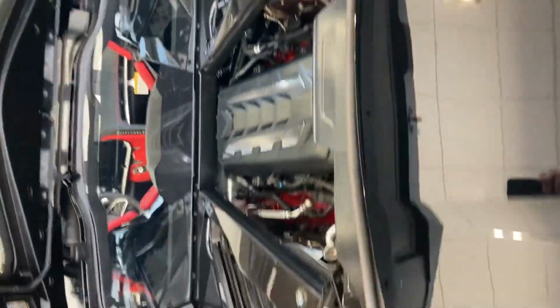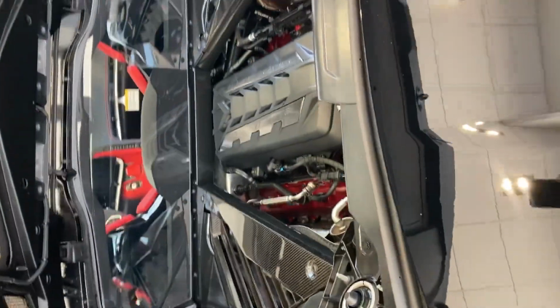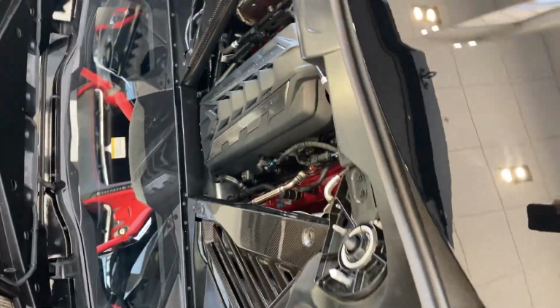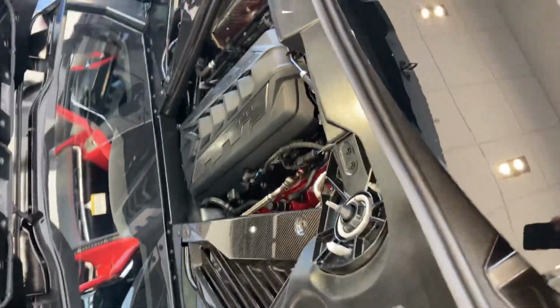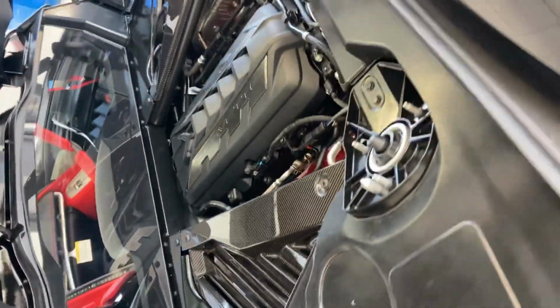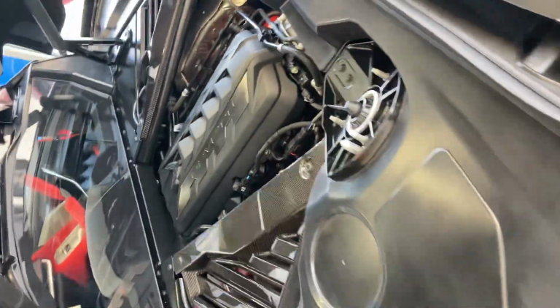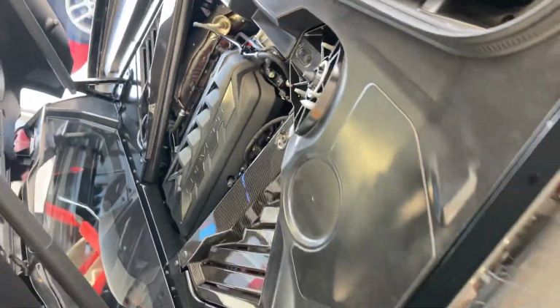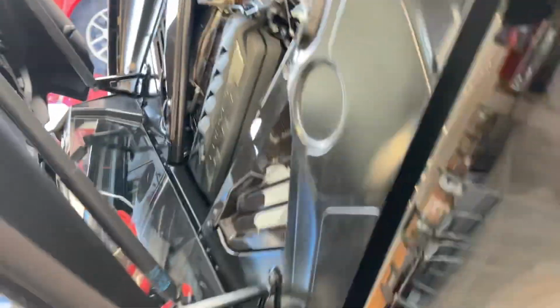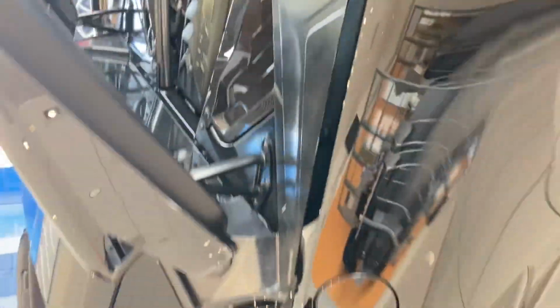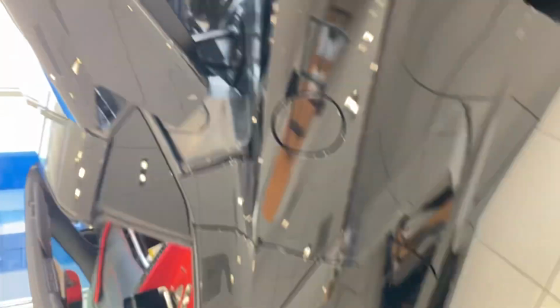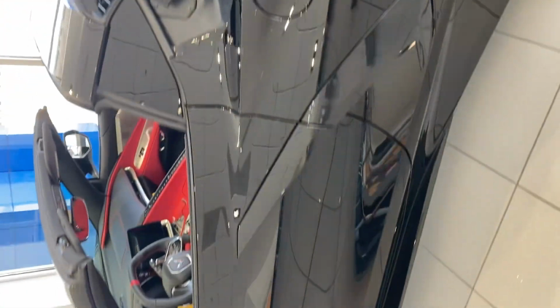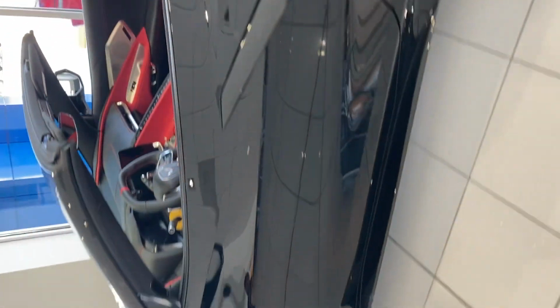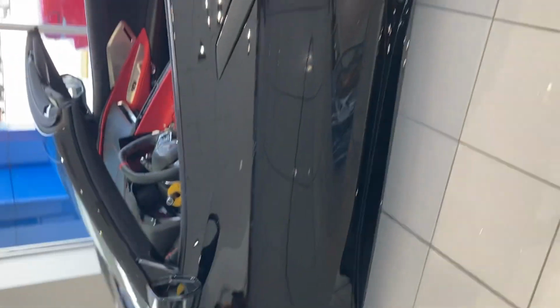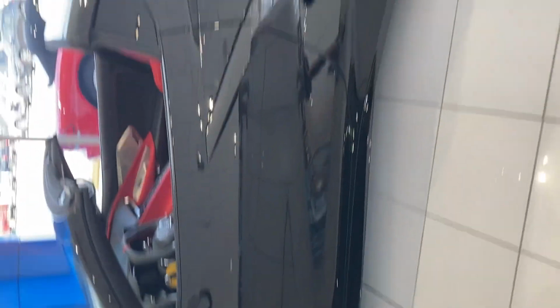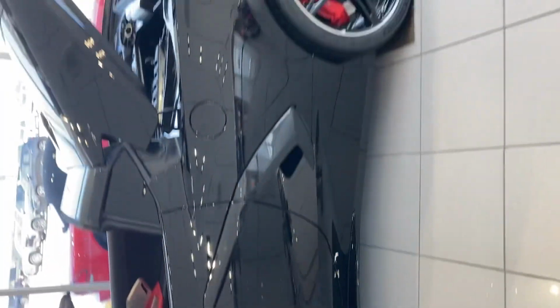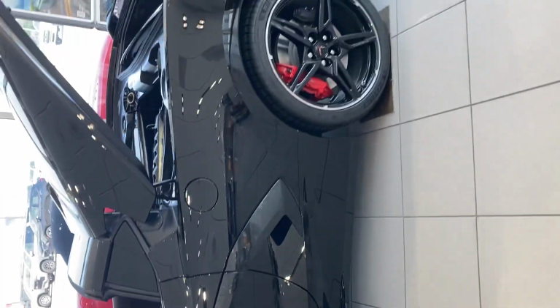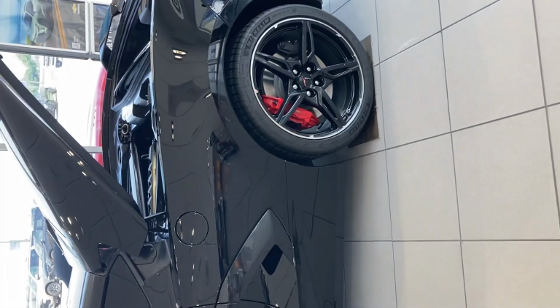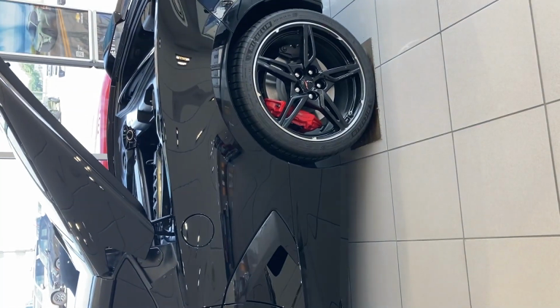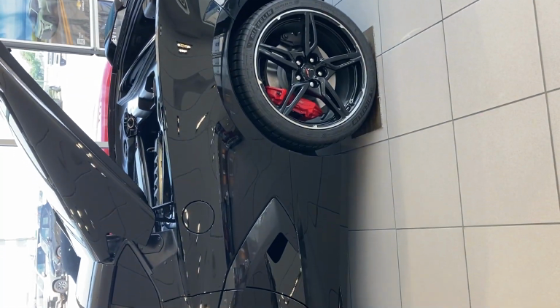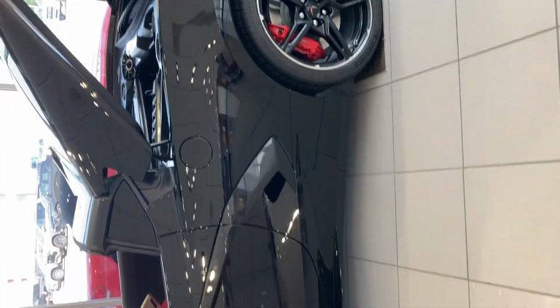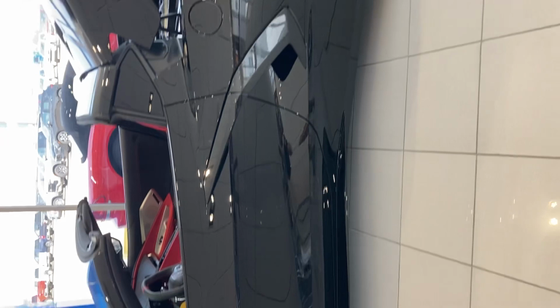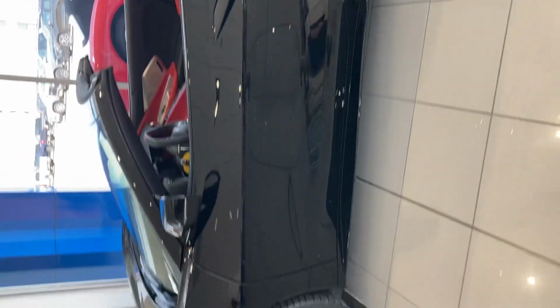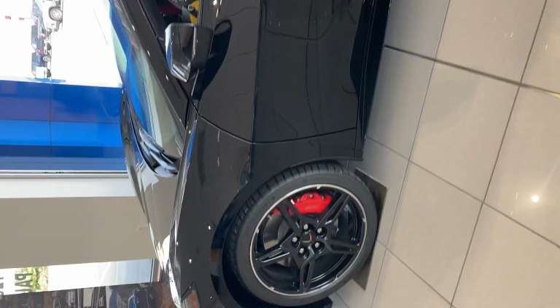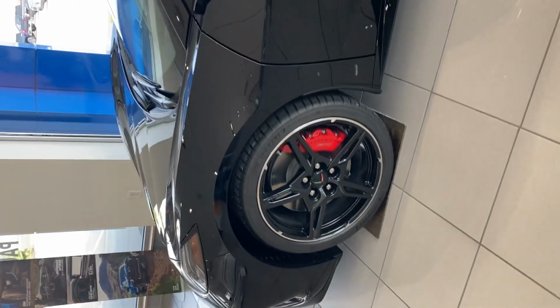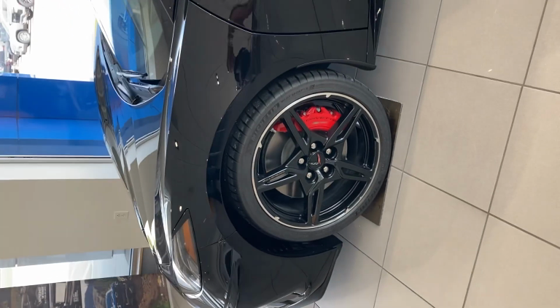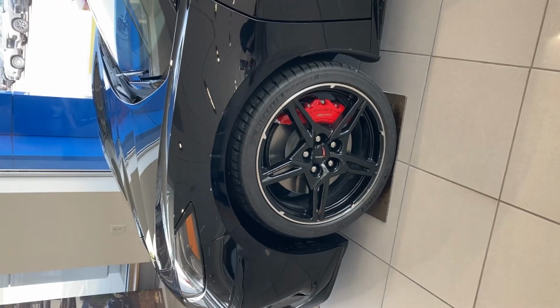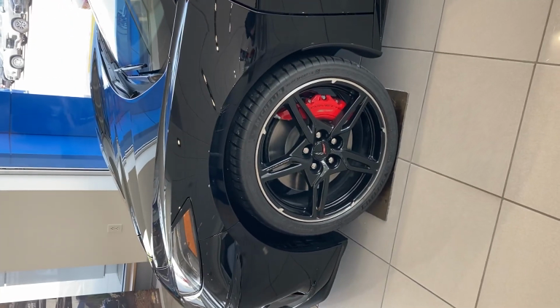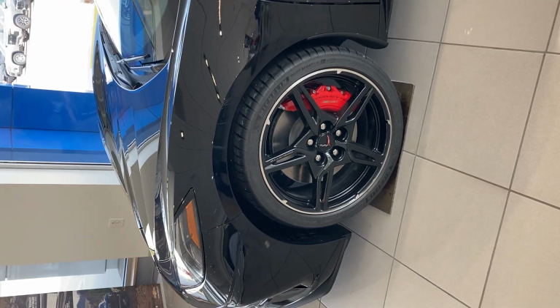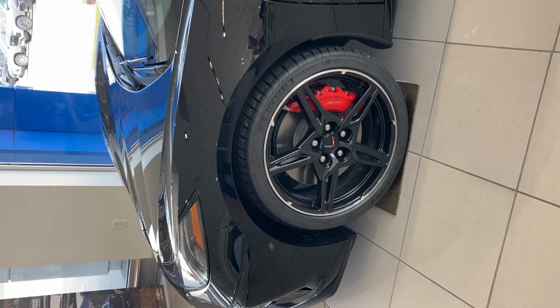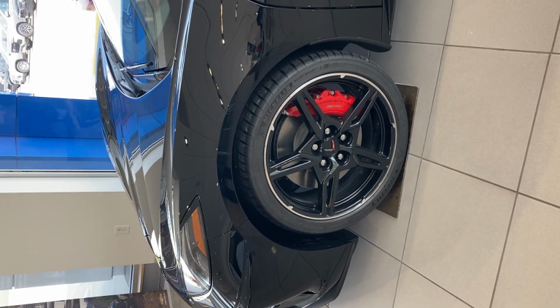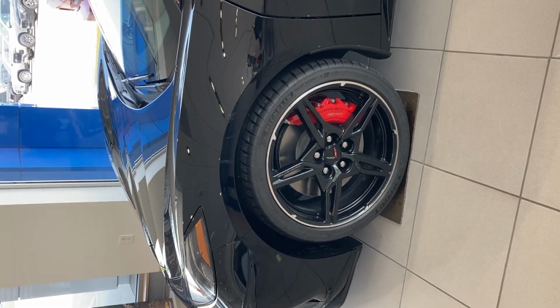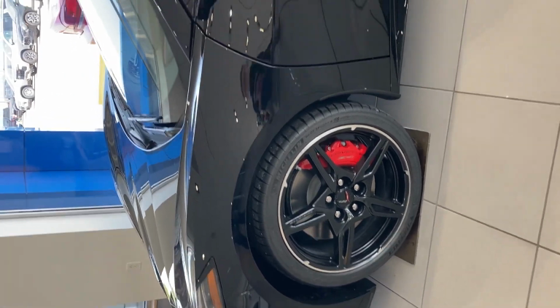This is at Steichman Chevrolet, Paulding, Ohio. It's black with the red painted calipers, which I do believe is also an additional cost option.